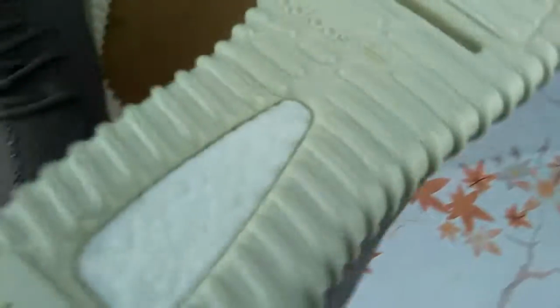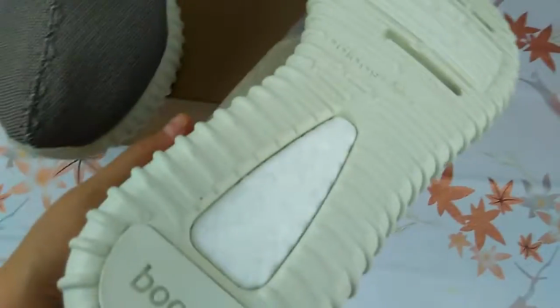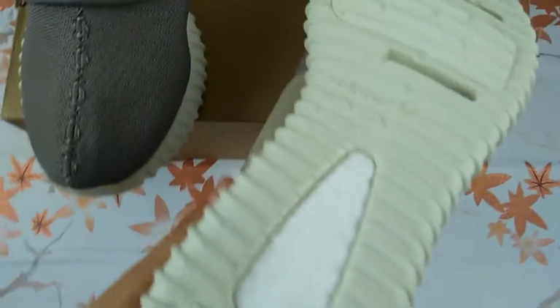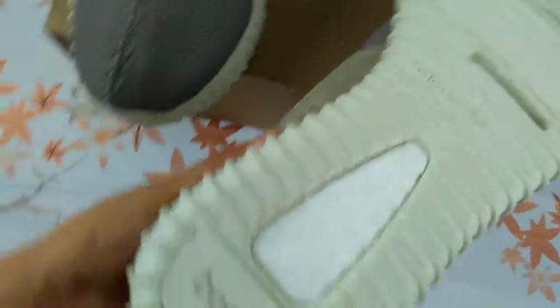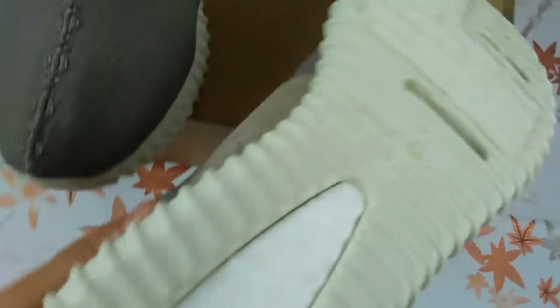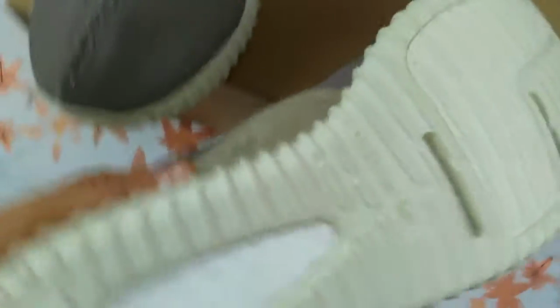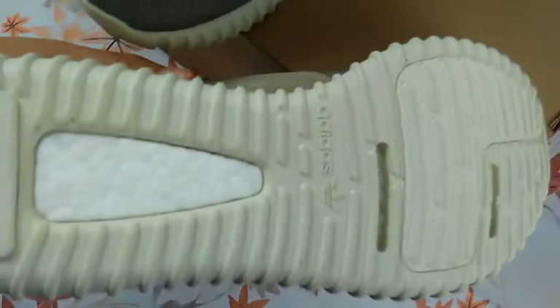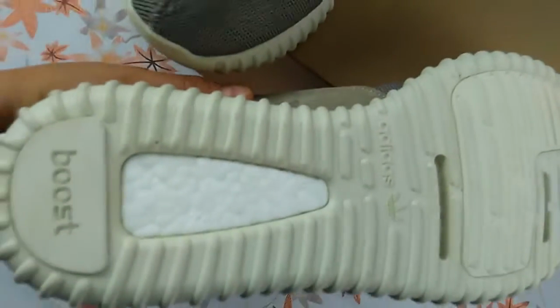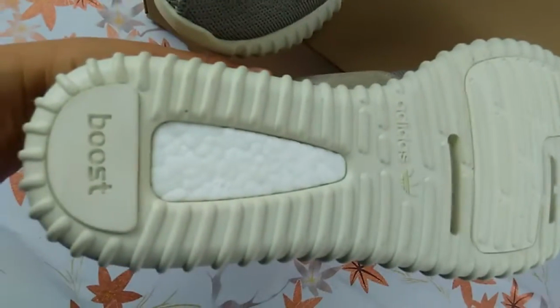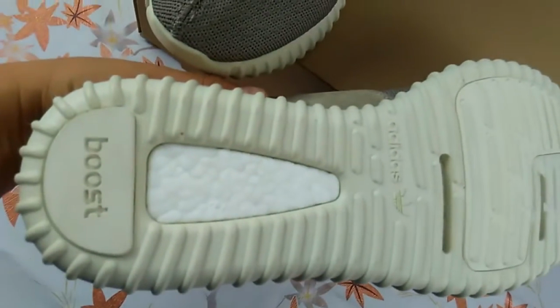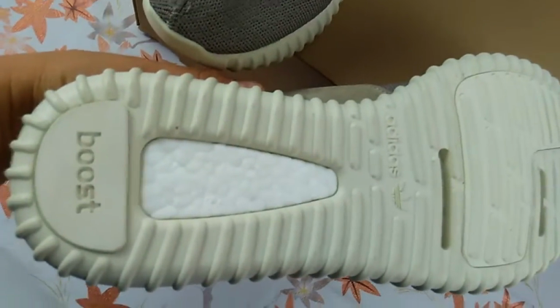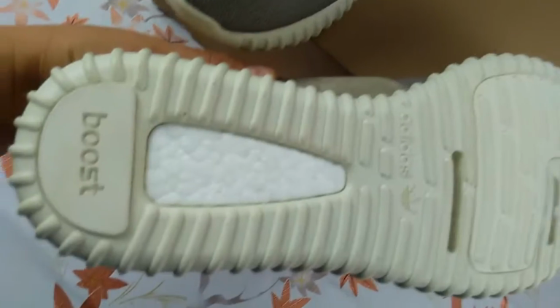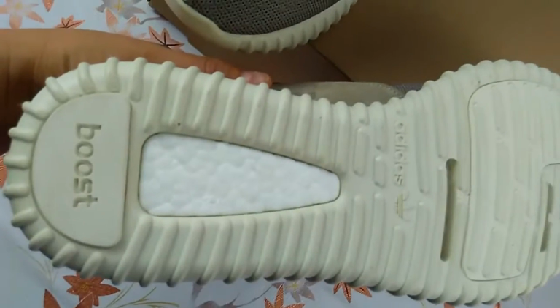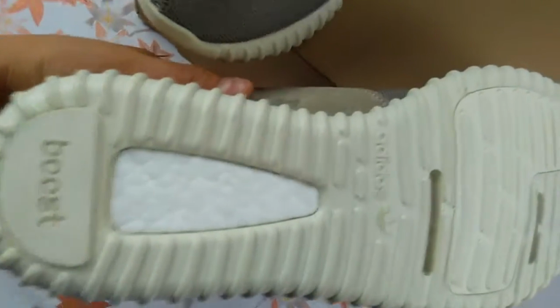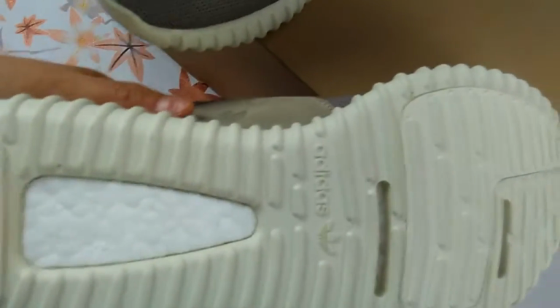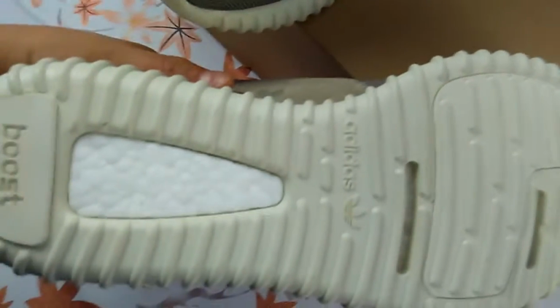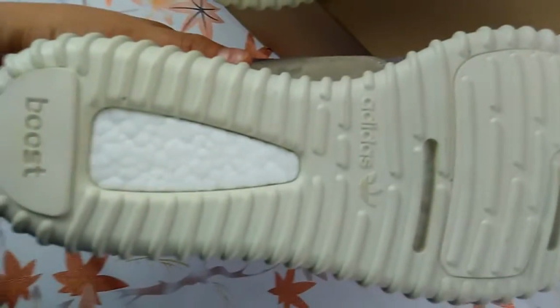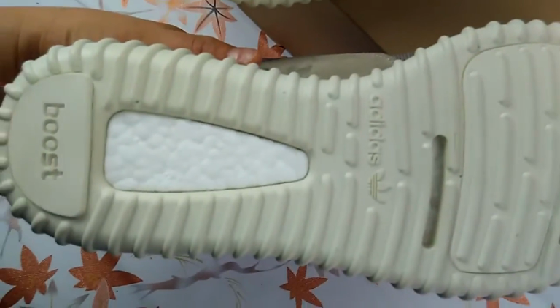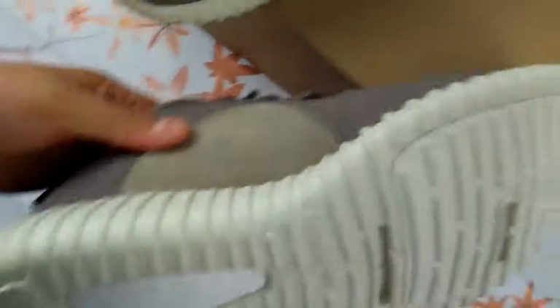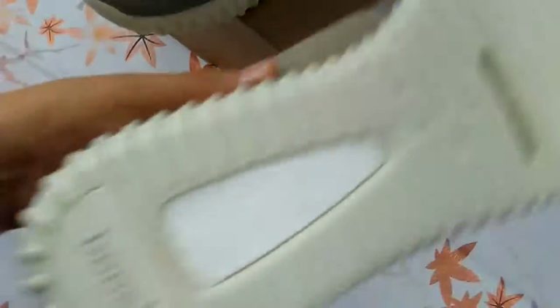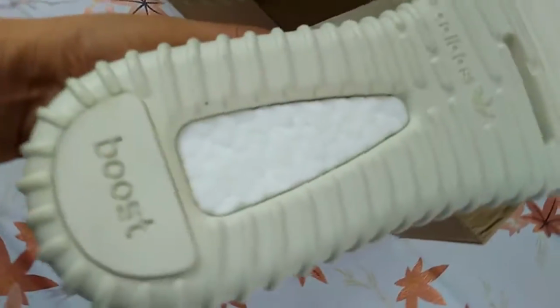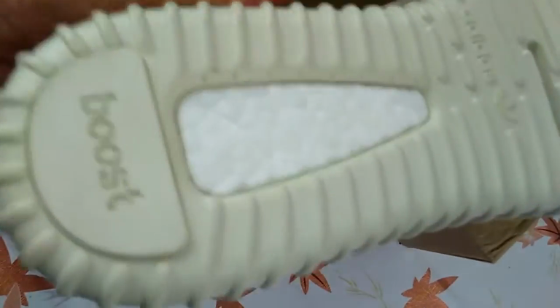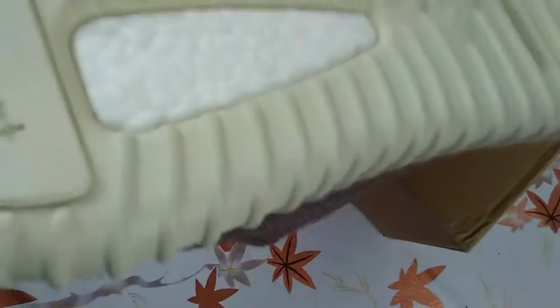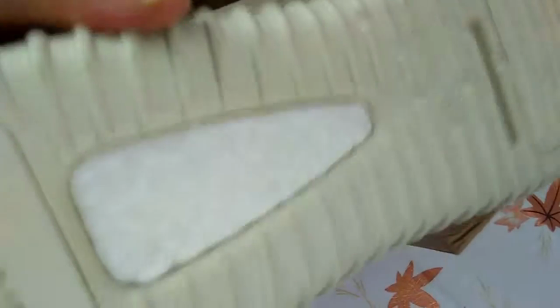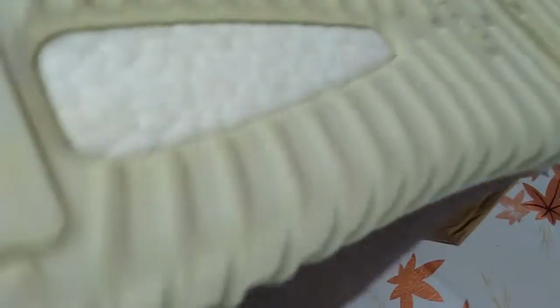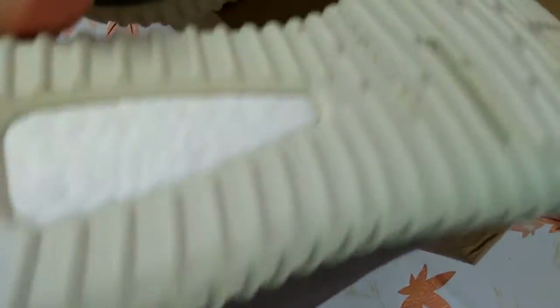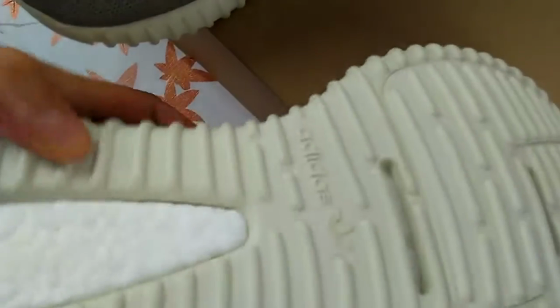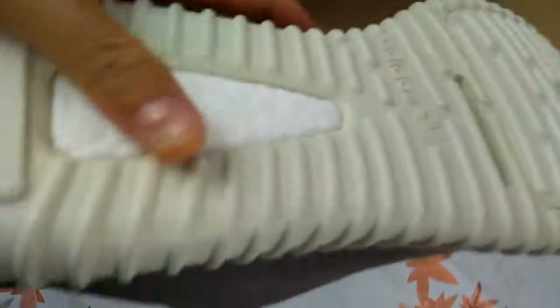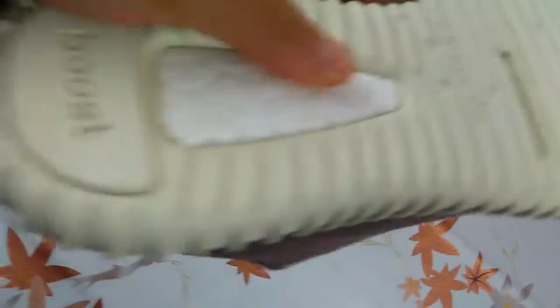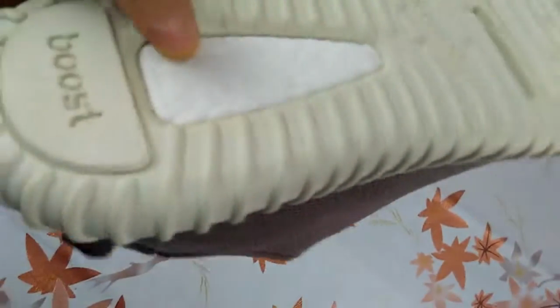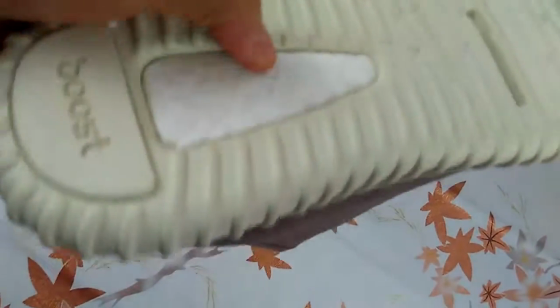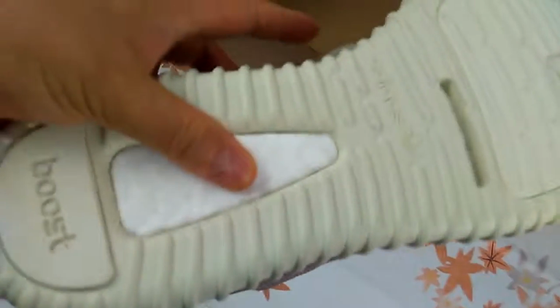Here is the back and sole of the shoes with the Boost Adidas logo. You can see the Boost technology here.